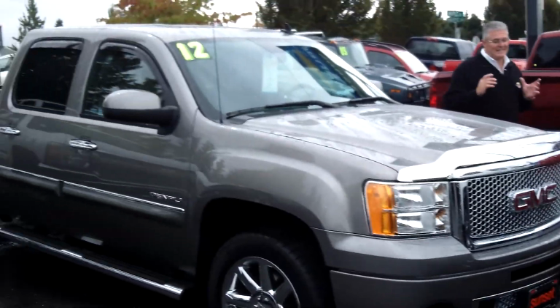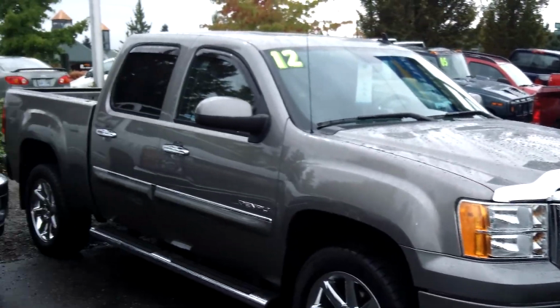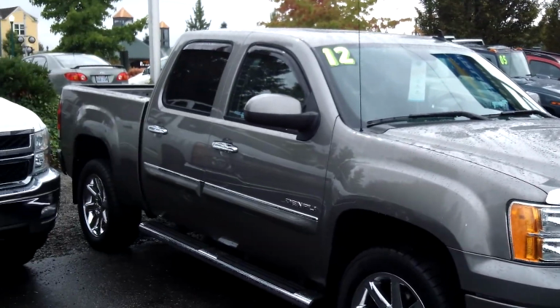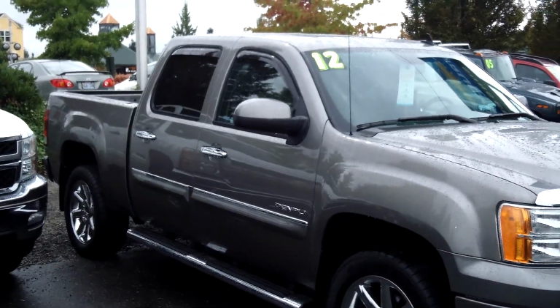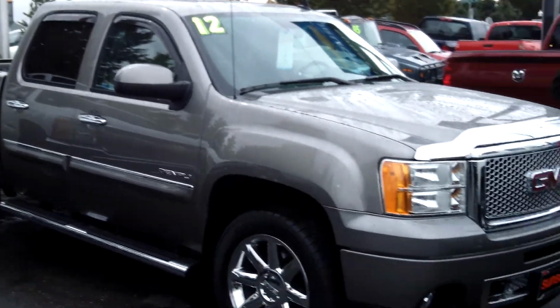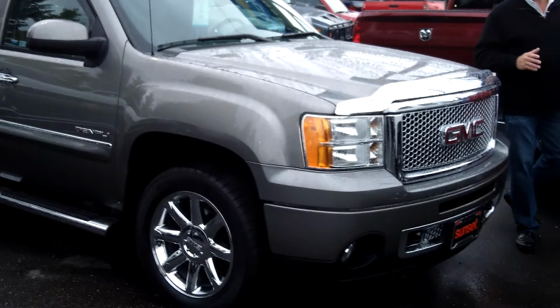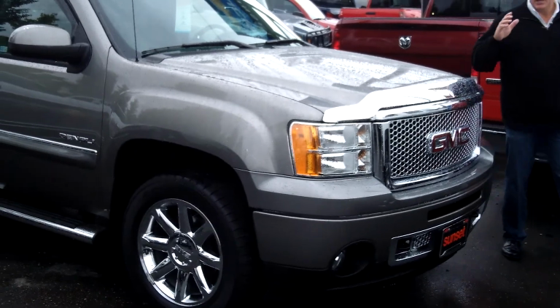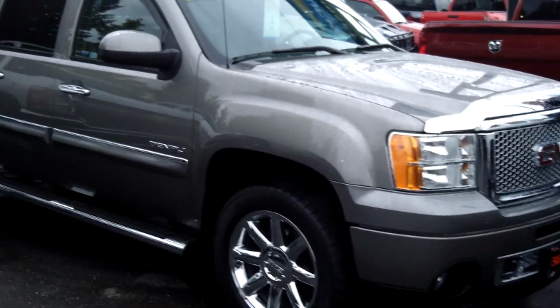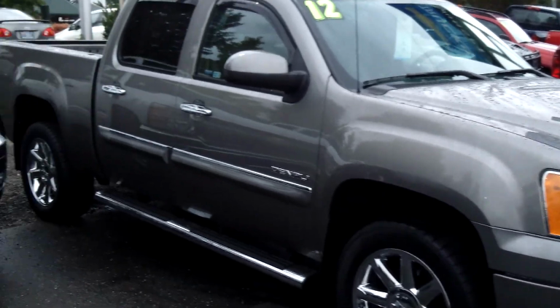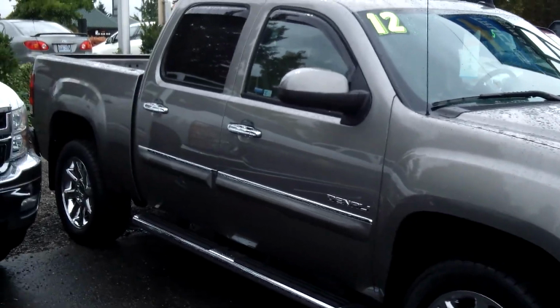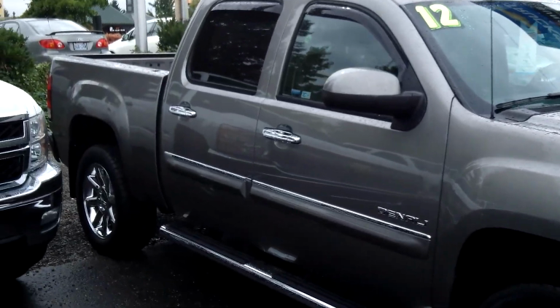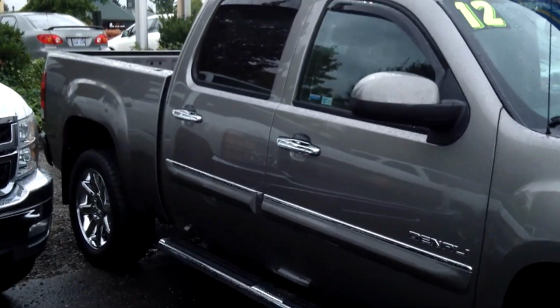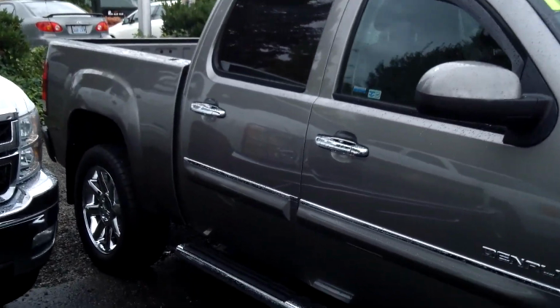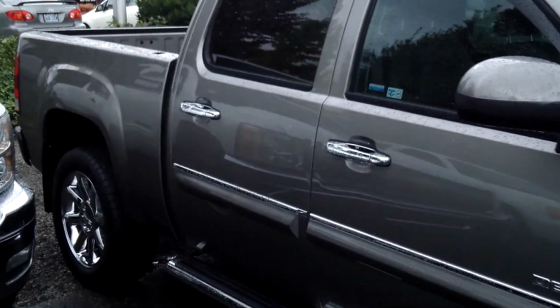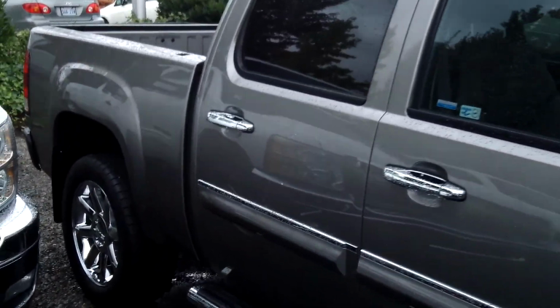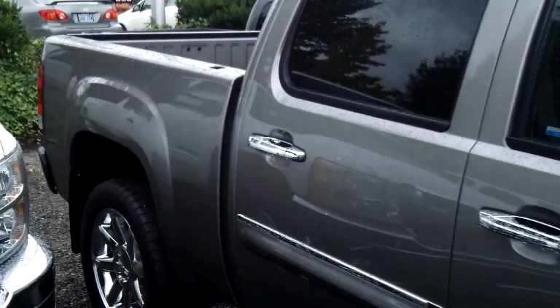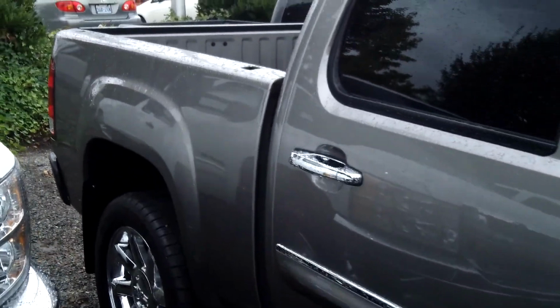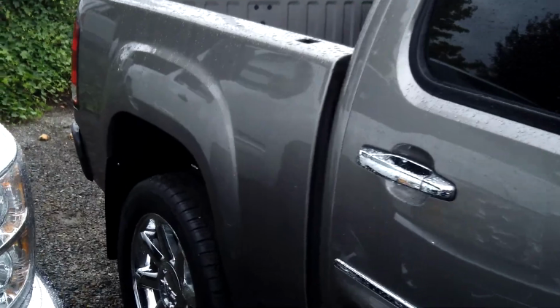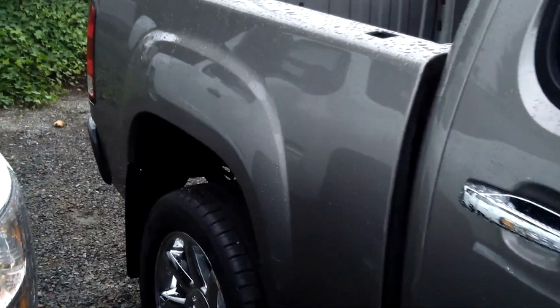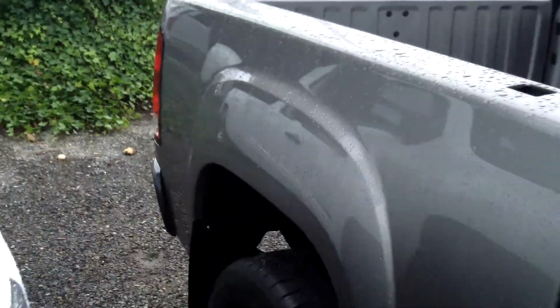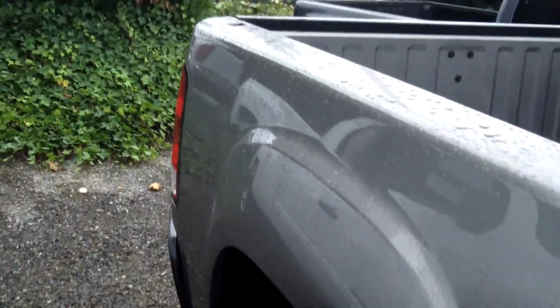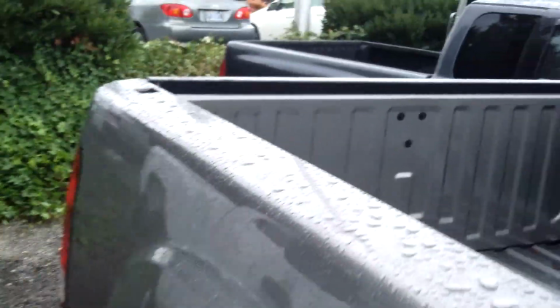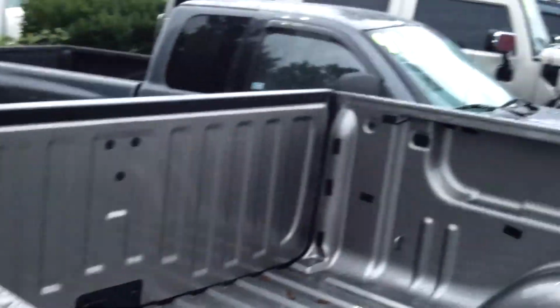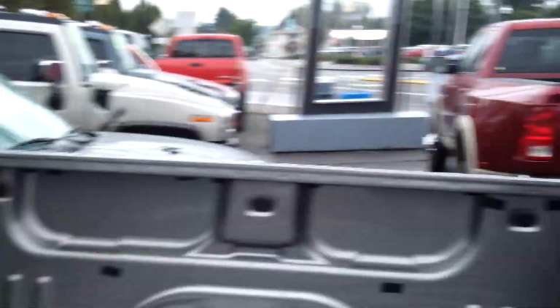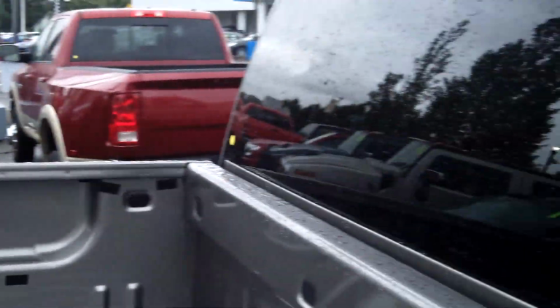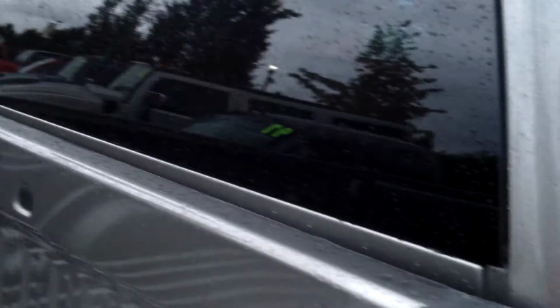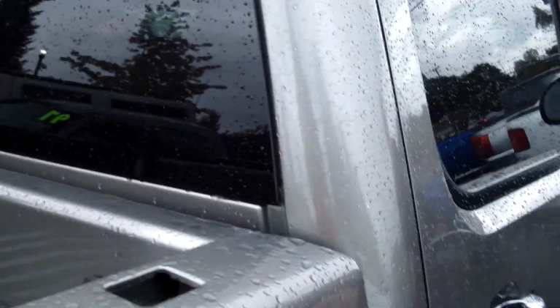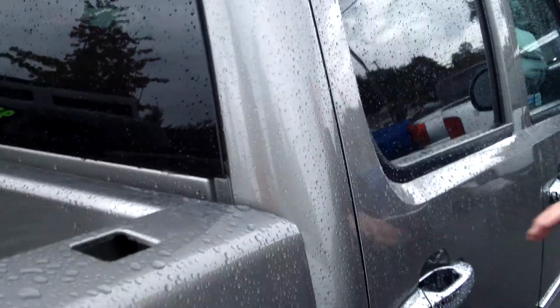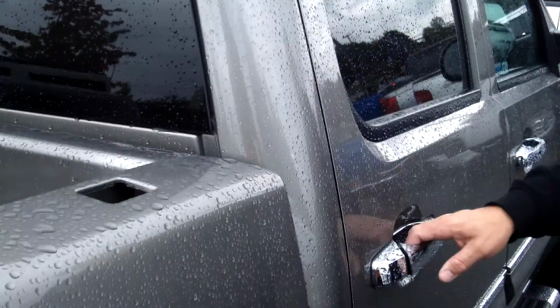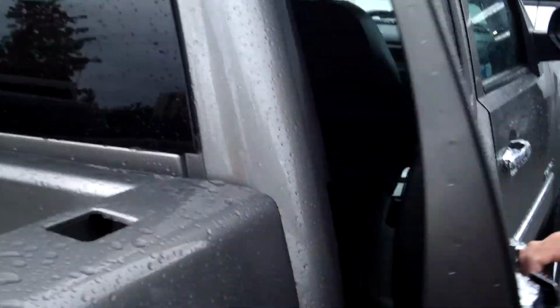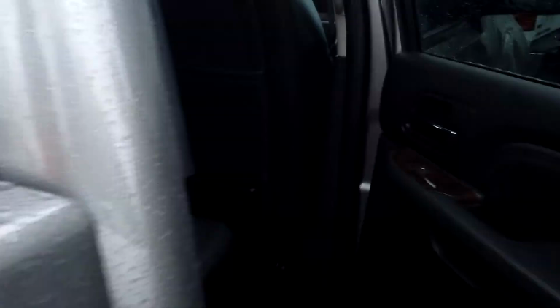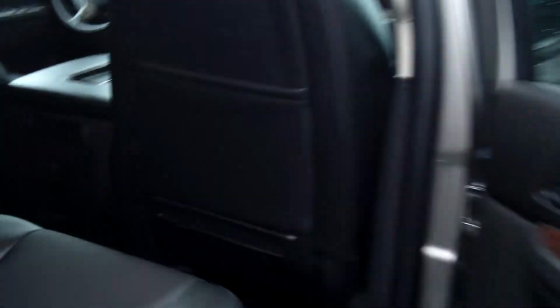This thing's like brand new — less than 6,000 miles — and it literally looks like it just came out of the factory. The charcoal graystone paint is flawless, factory chrome running boards, factory 20-inch wheels, and you can't buy a half-ton truck with any more options than this one has.